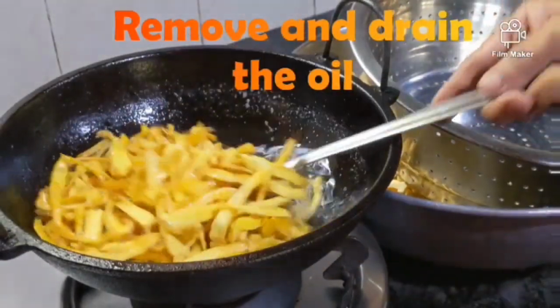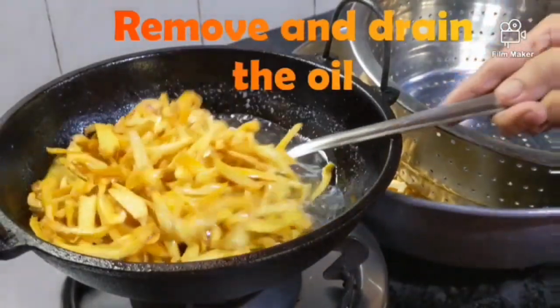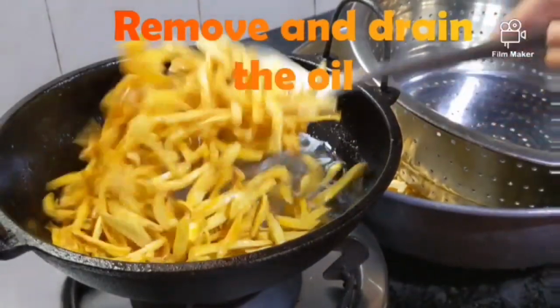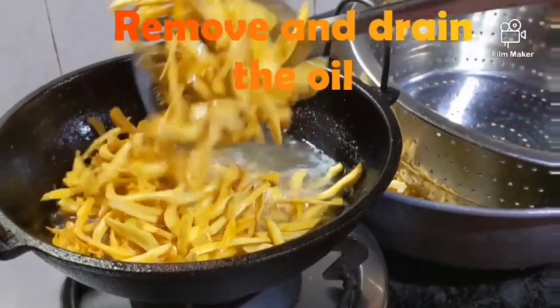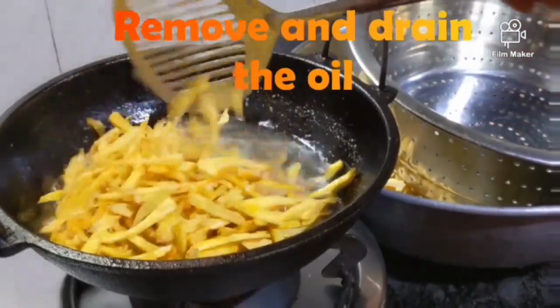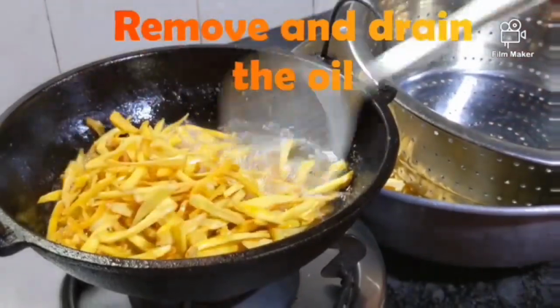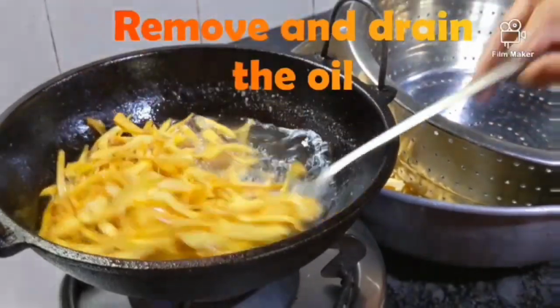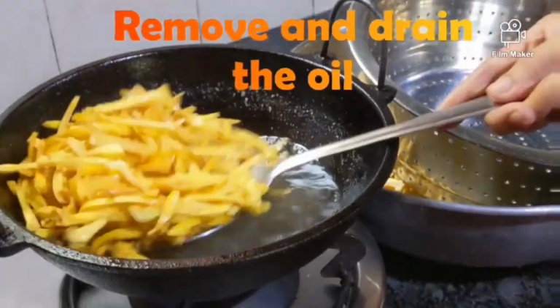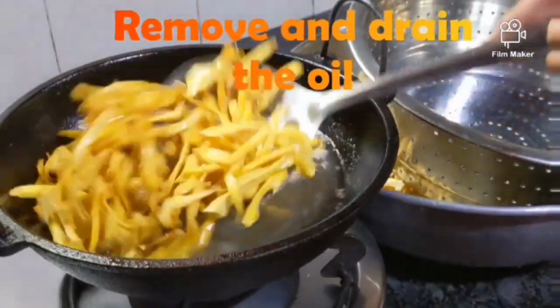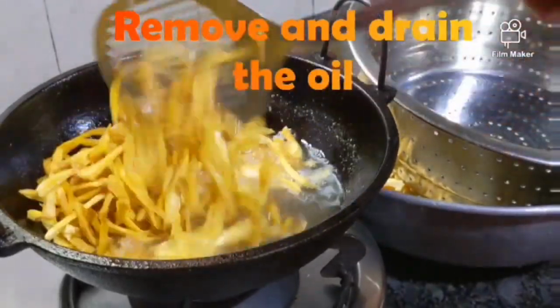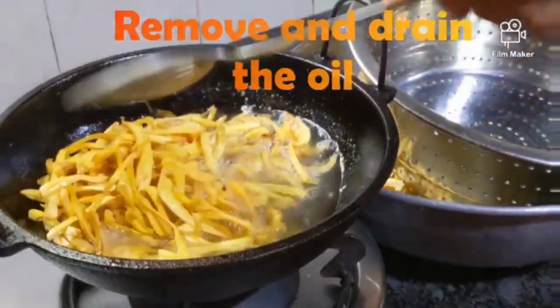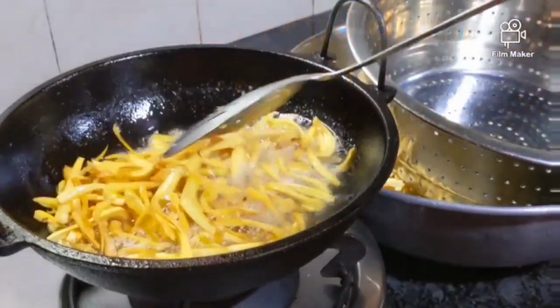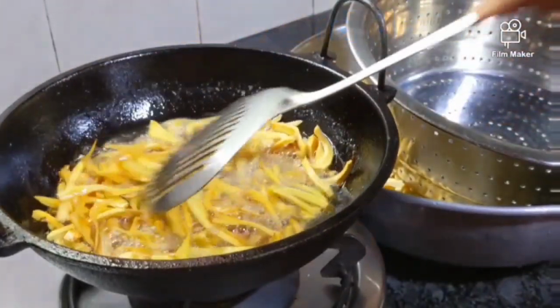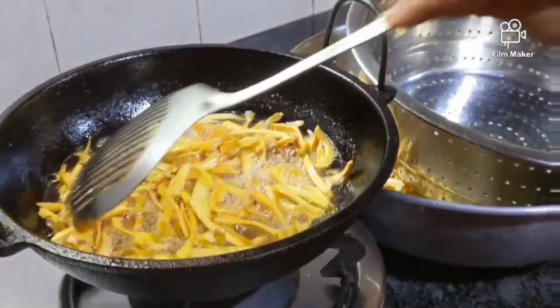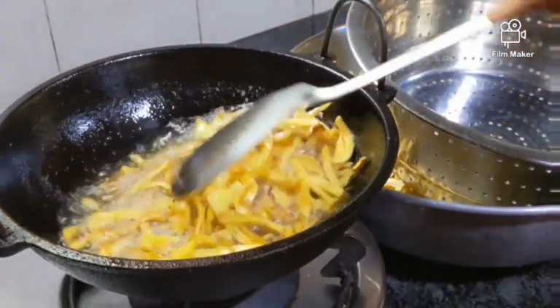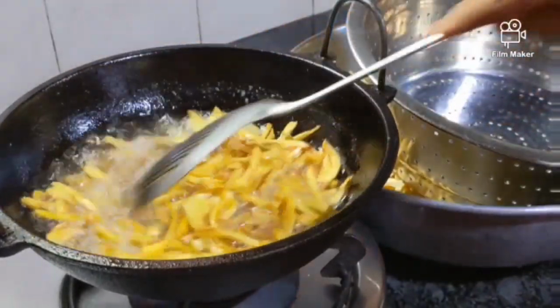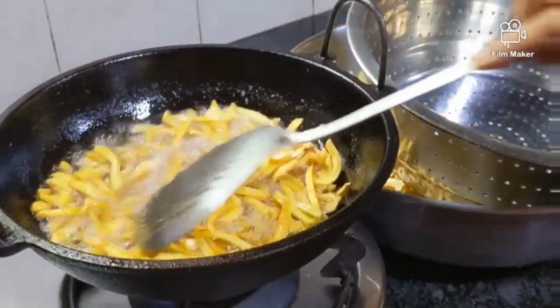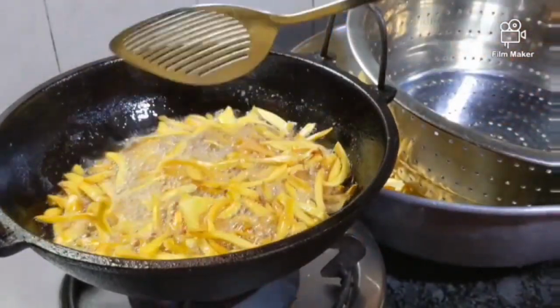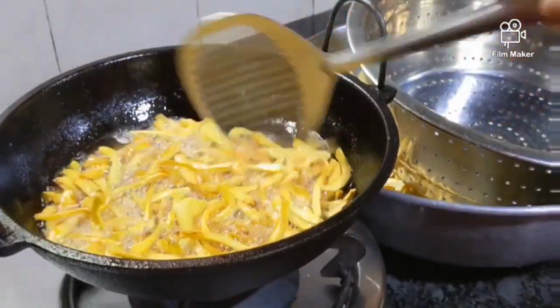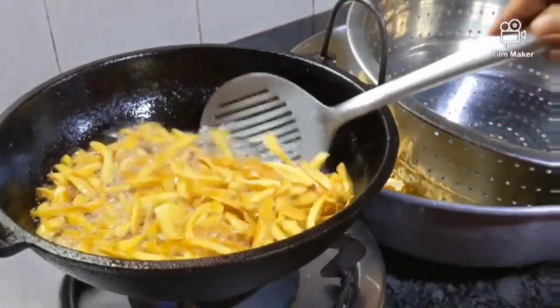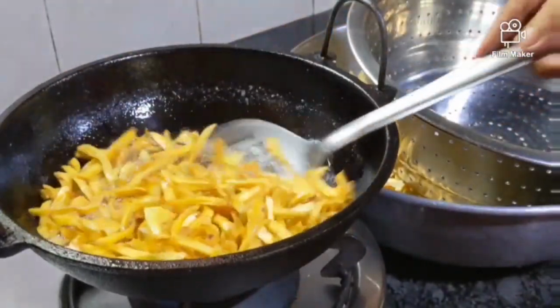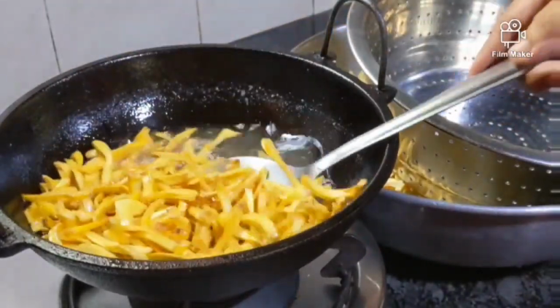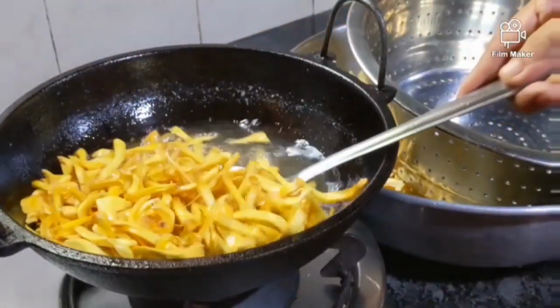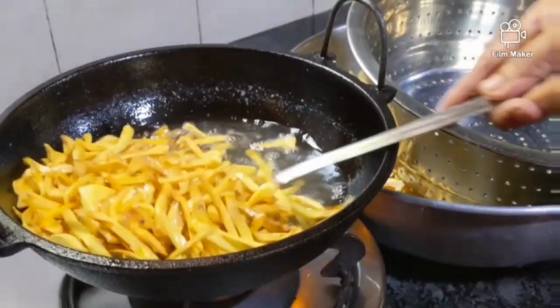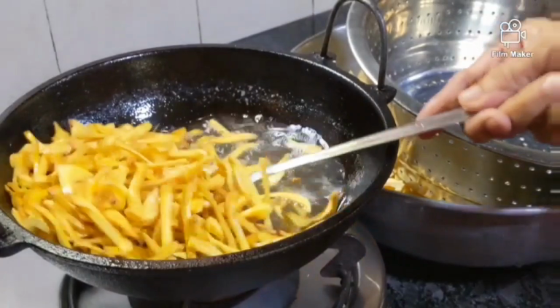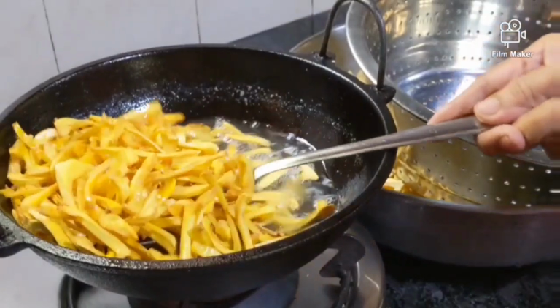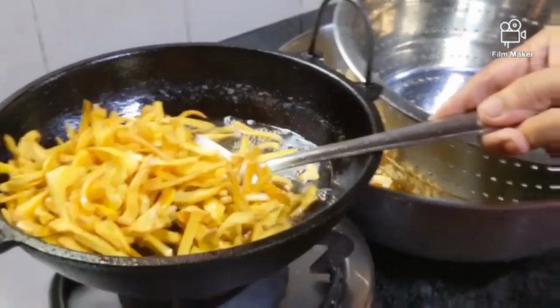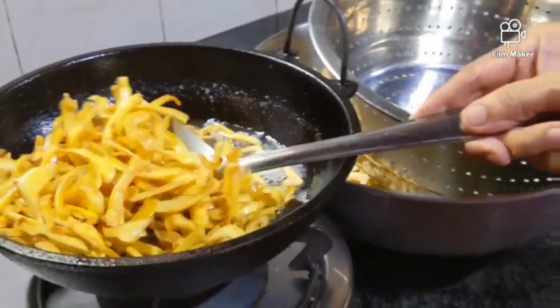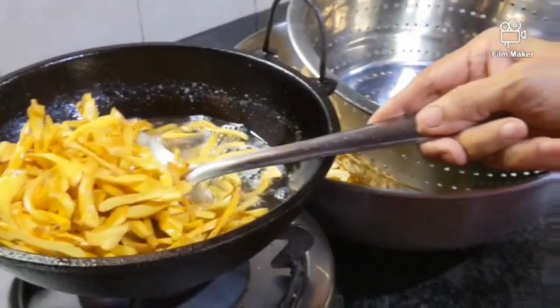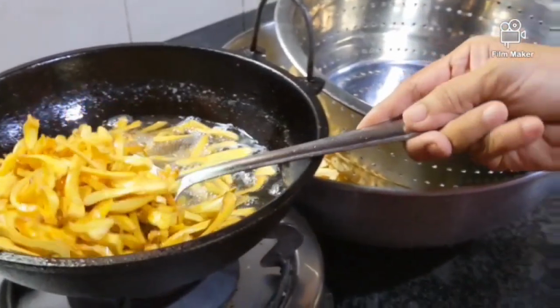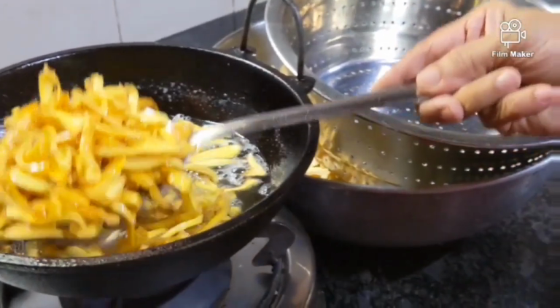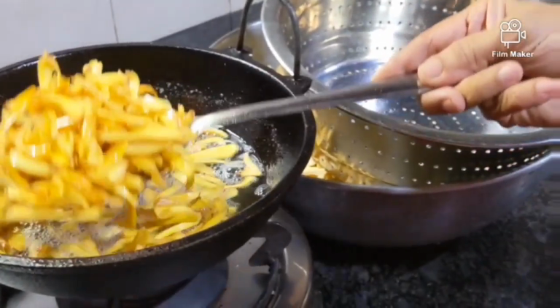Remove and drain the oil. You can either use a perforated vessel or tissue.